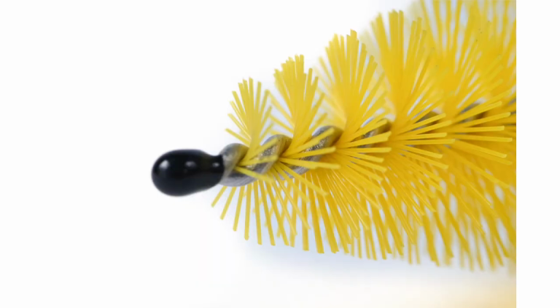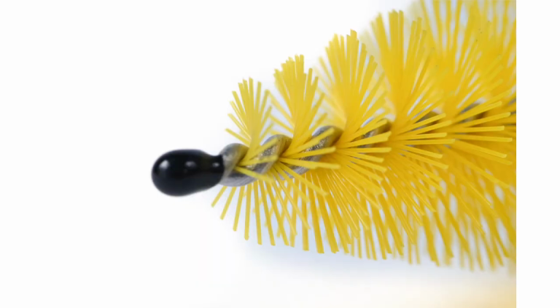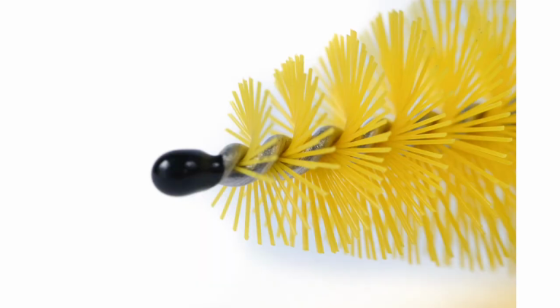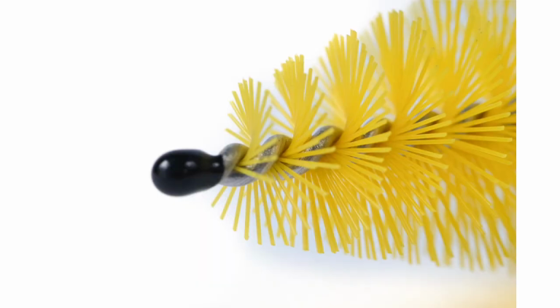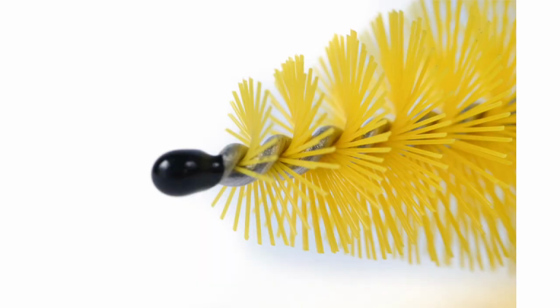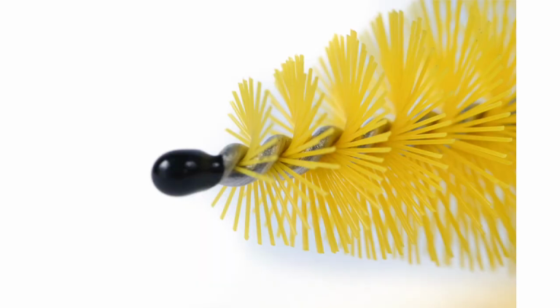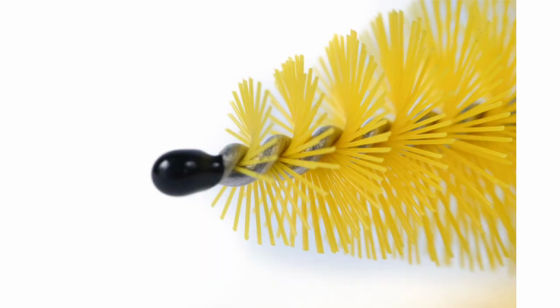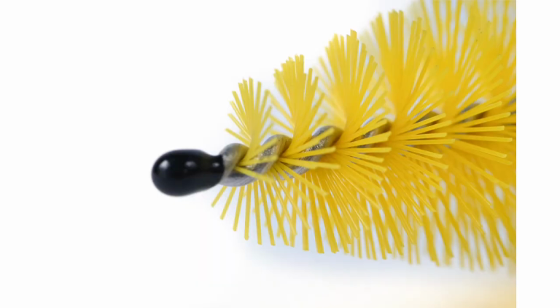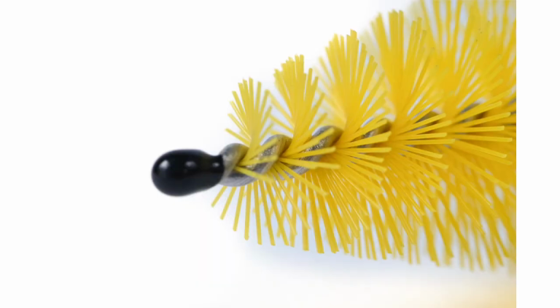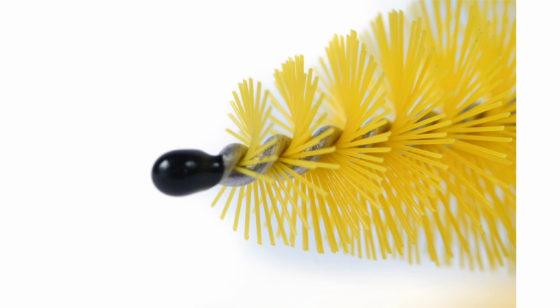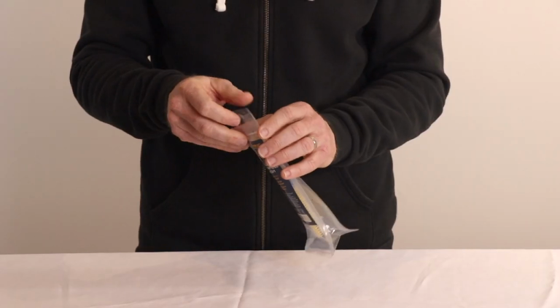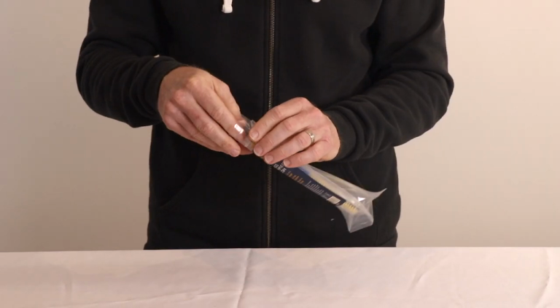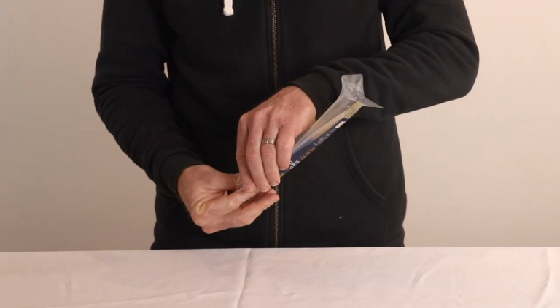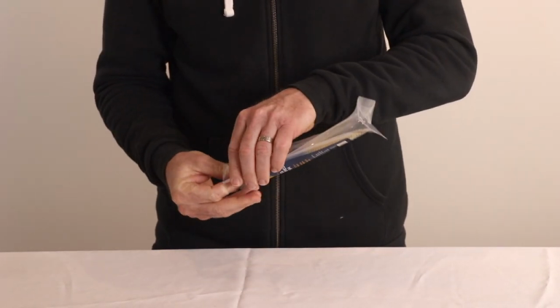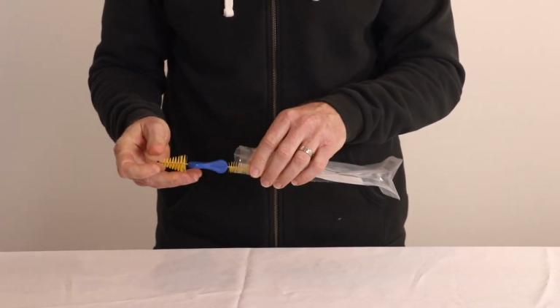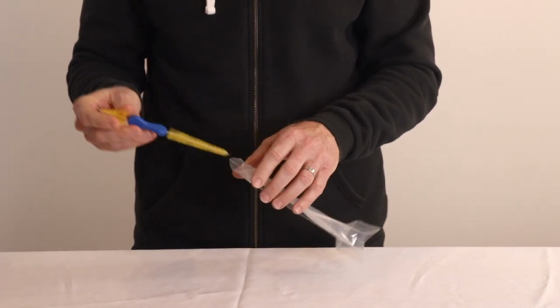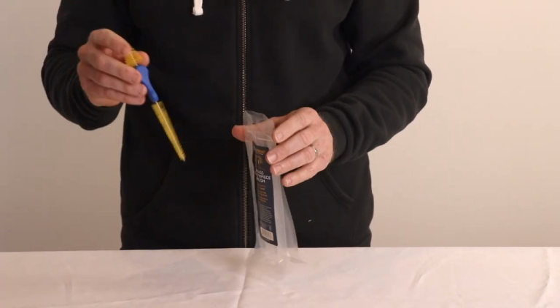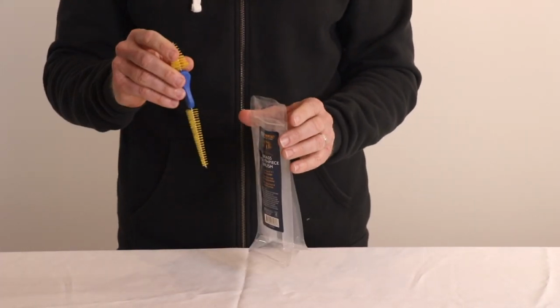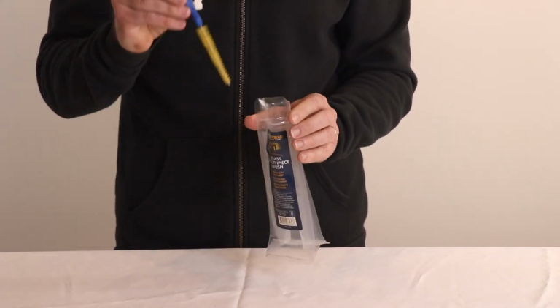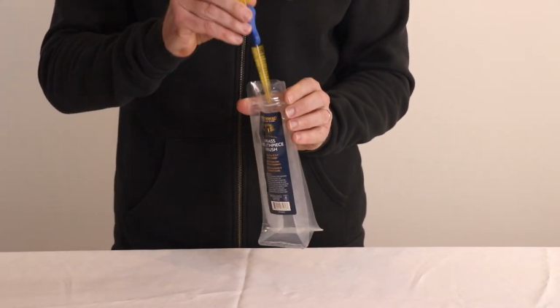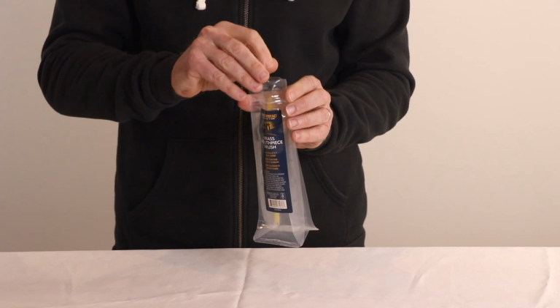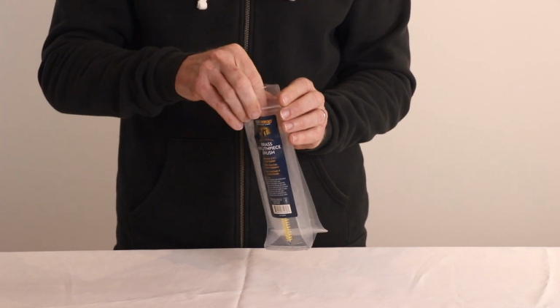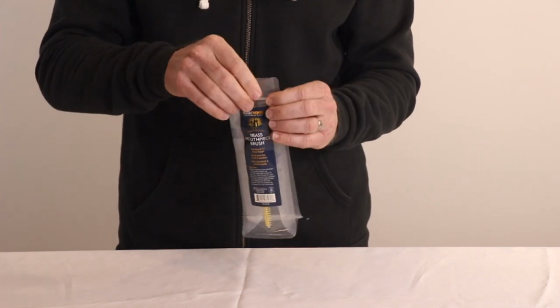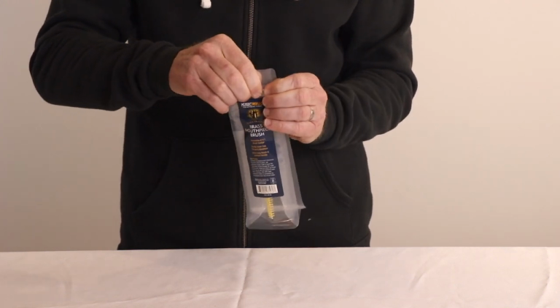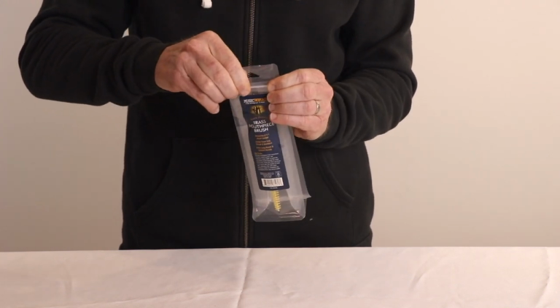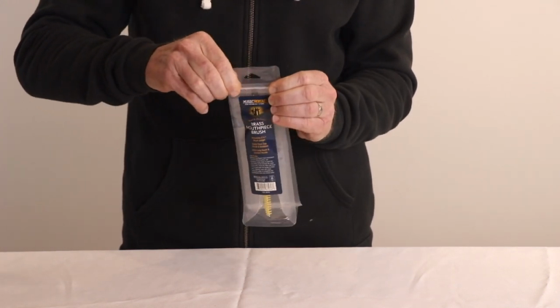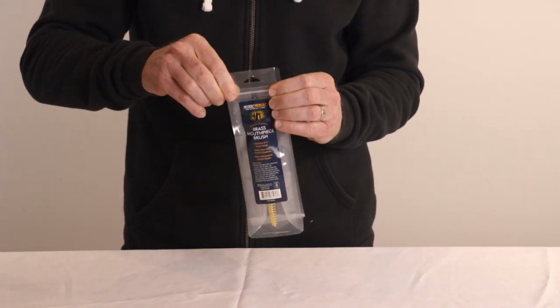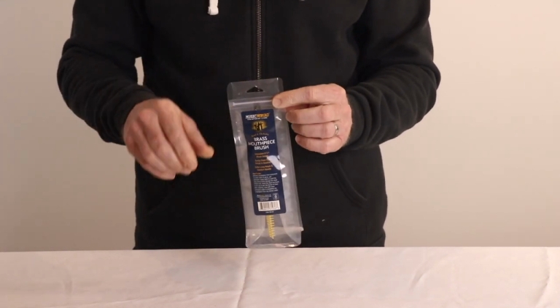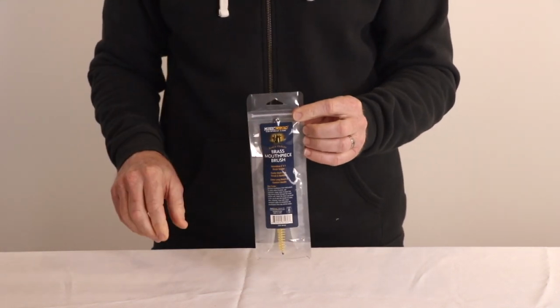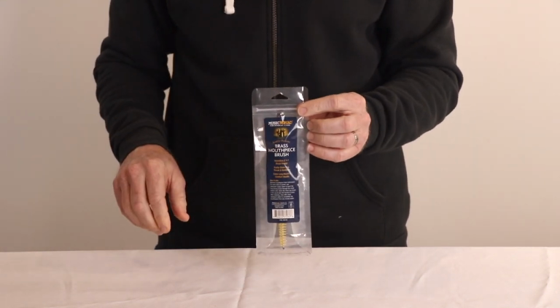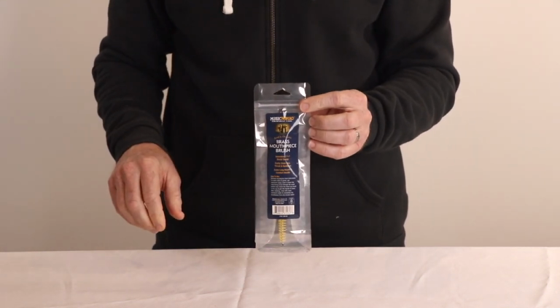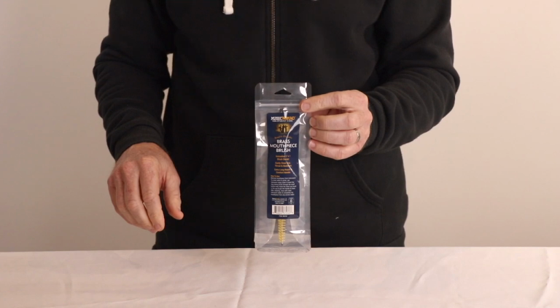We even added a protective bumper over the metal tip to avoid scratching your instrument. Lastly, it comes with a reusable Ziploc storage bag made with PET-PE material, which is 100% recyclable if you were ever to part ways with it.